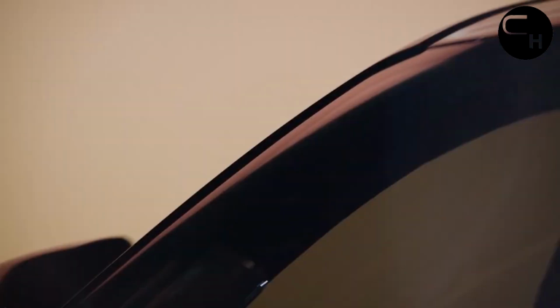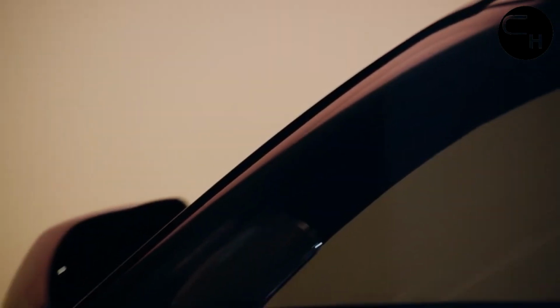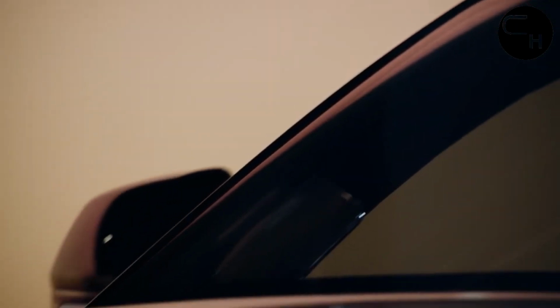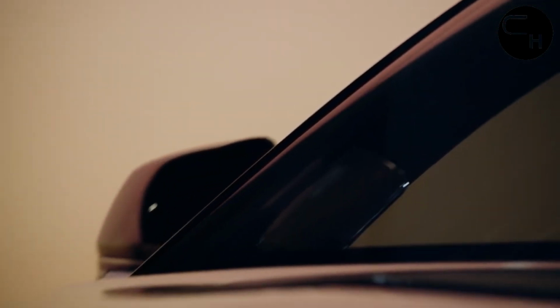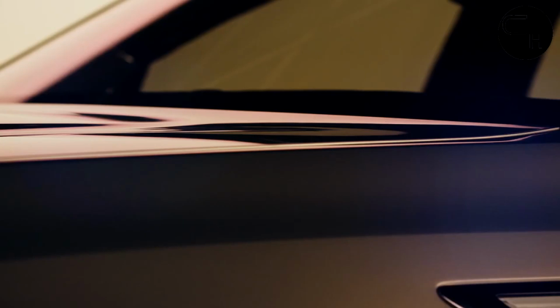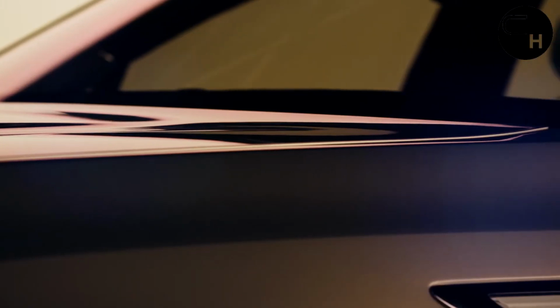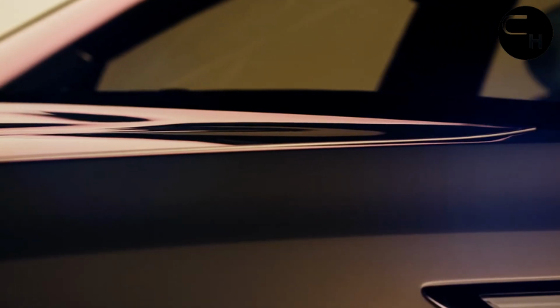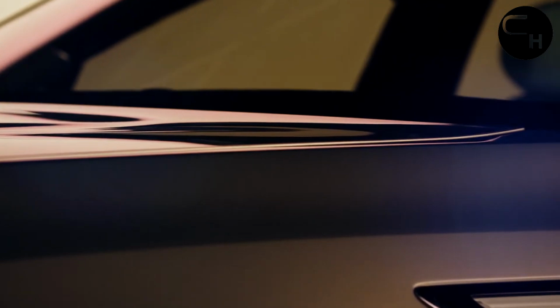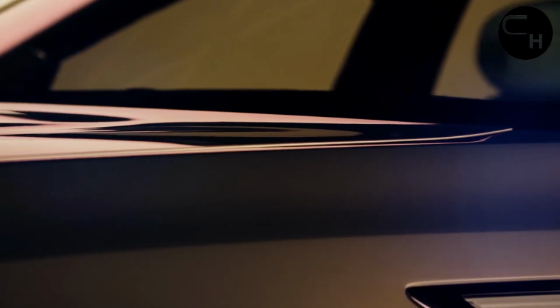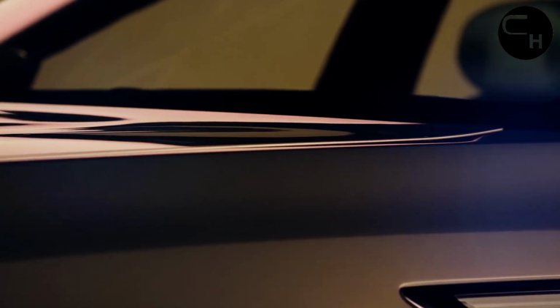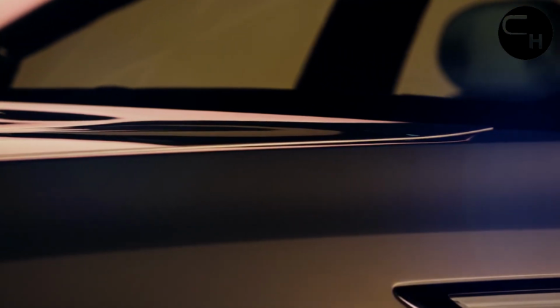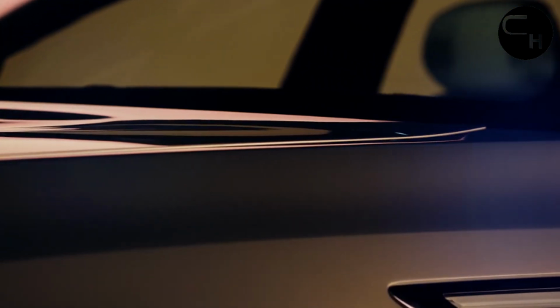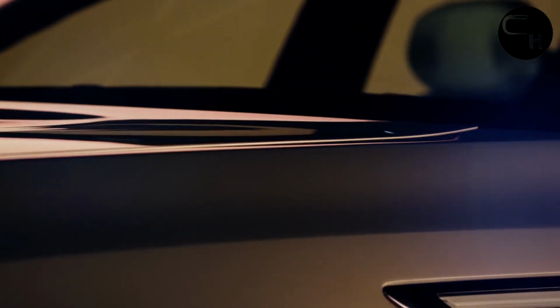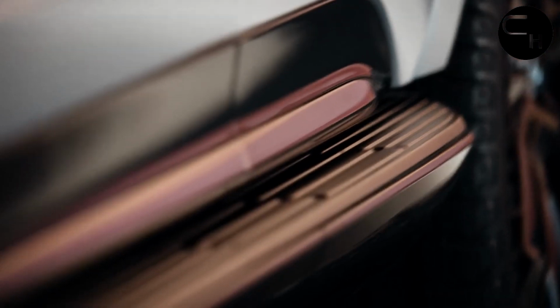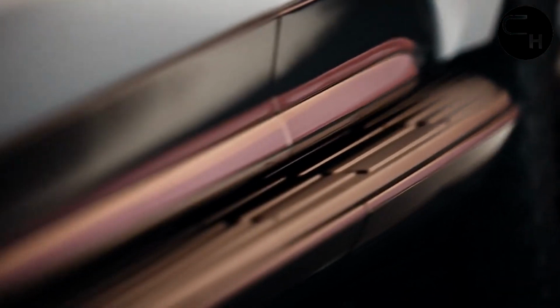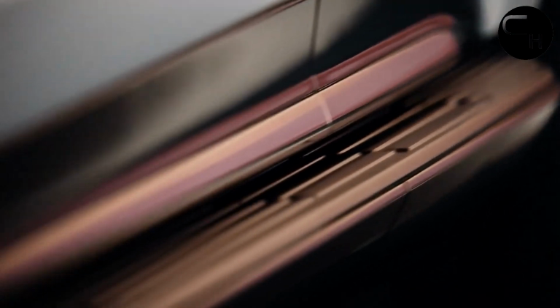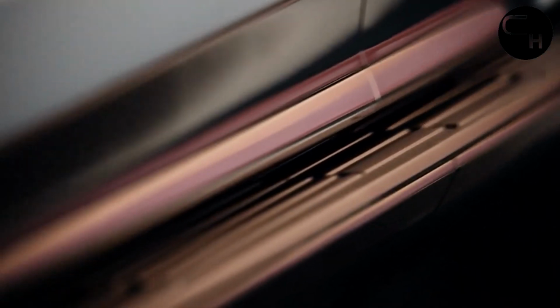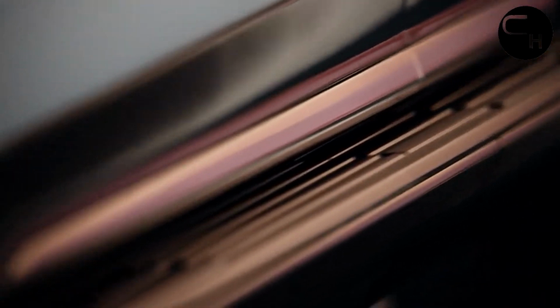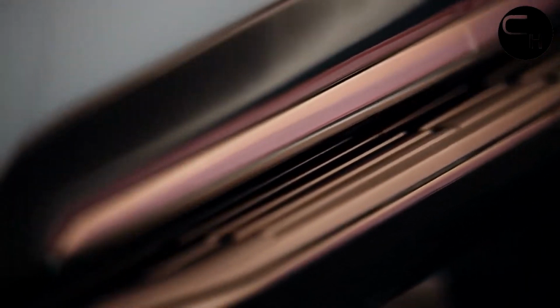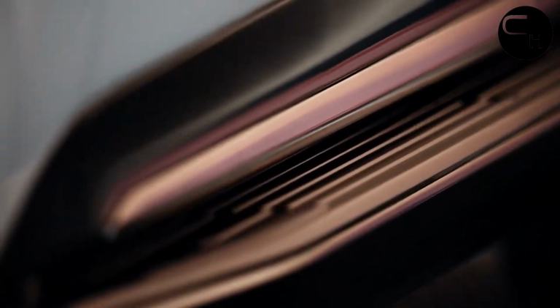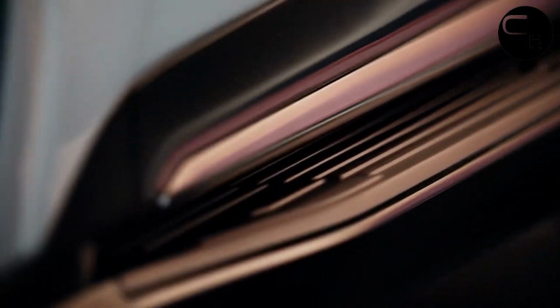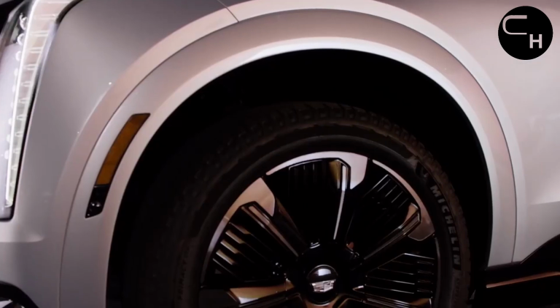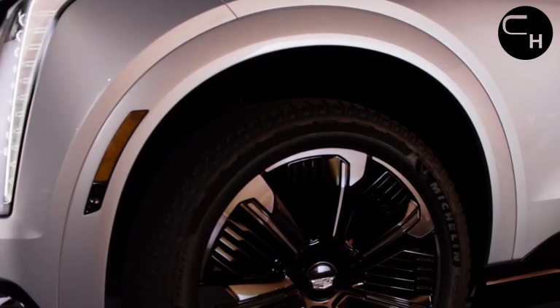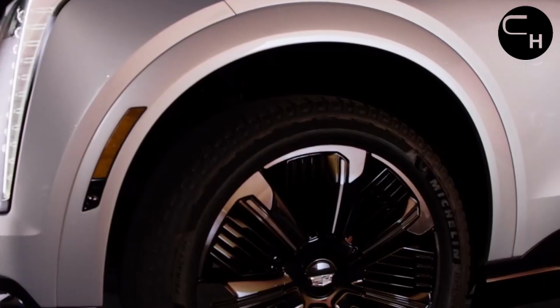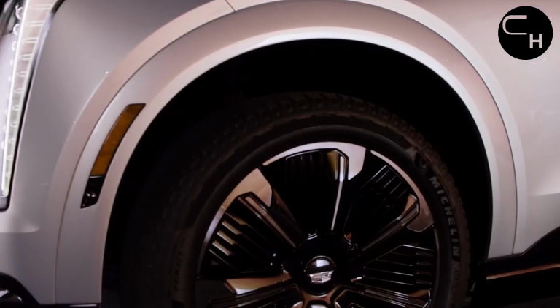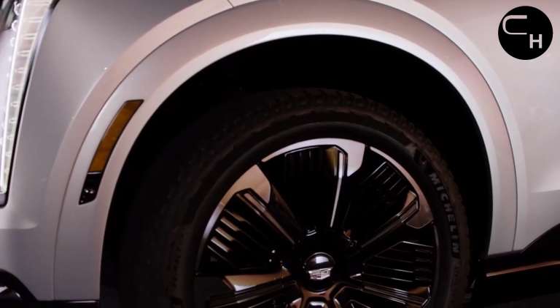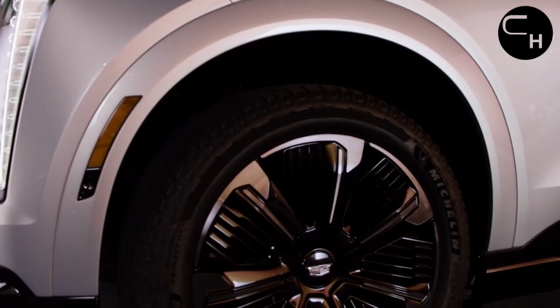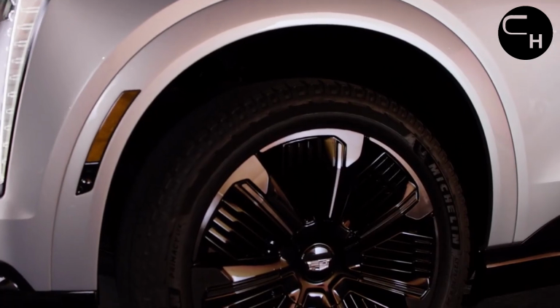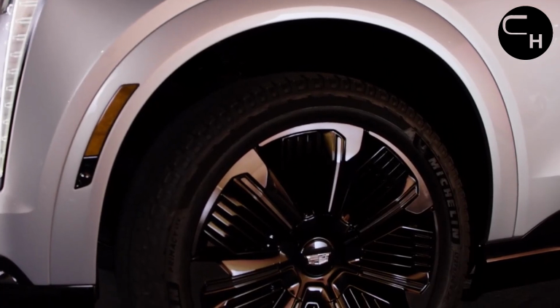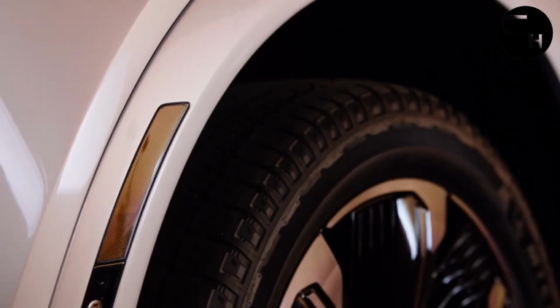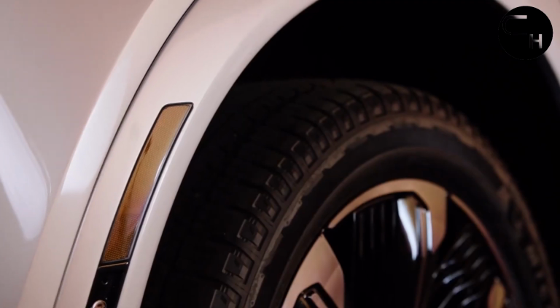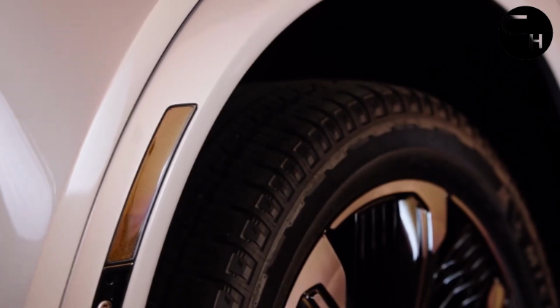The exterior now boasts a redesigned front fascia and sleeker headlights, mirroring the style of the forthcoming Escalade IQ electric SUV.